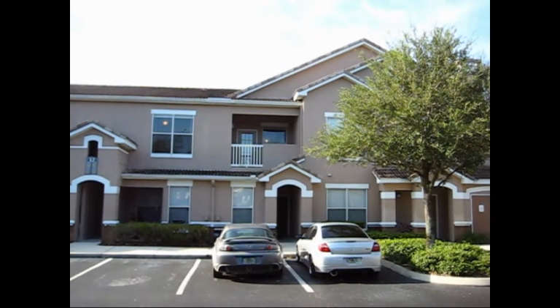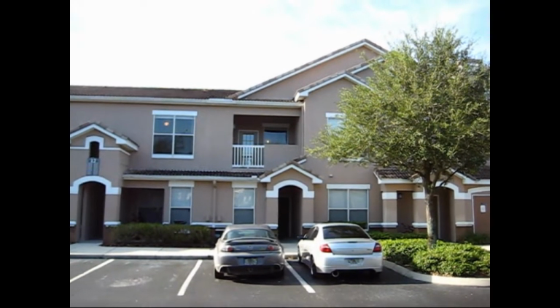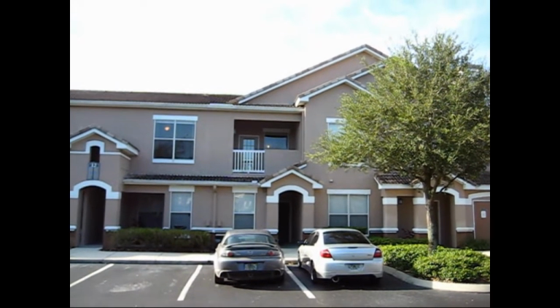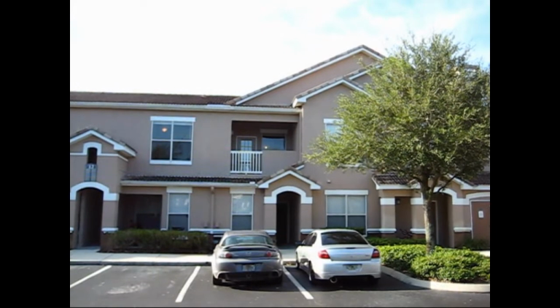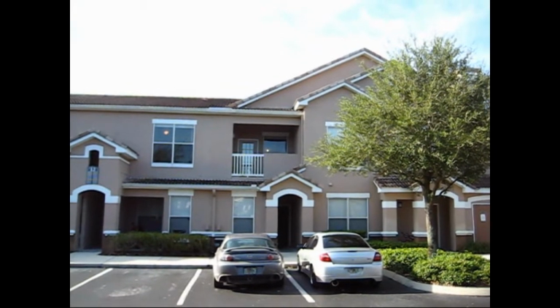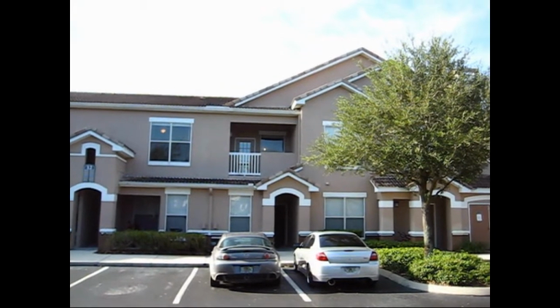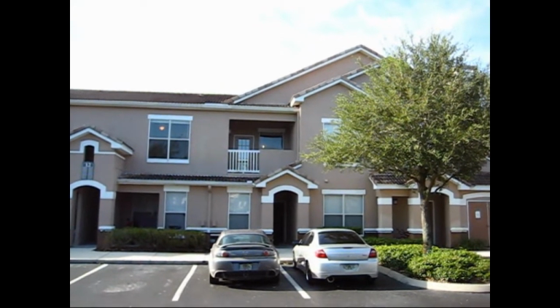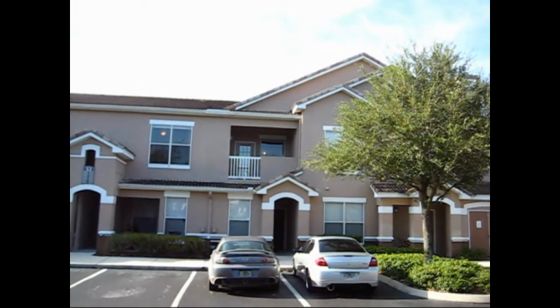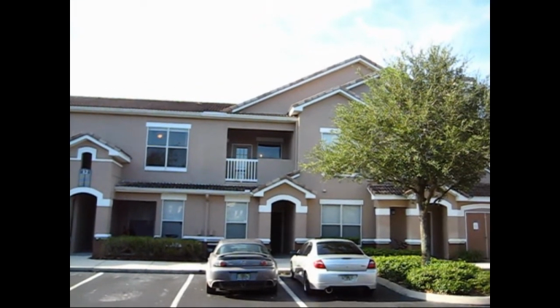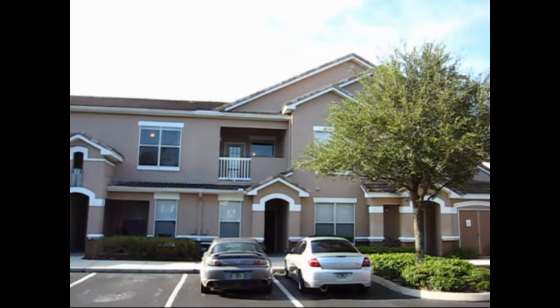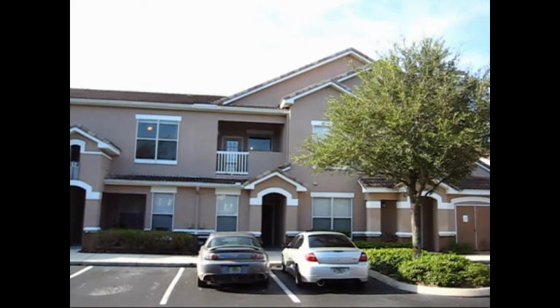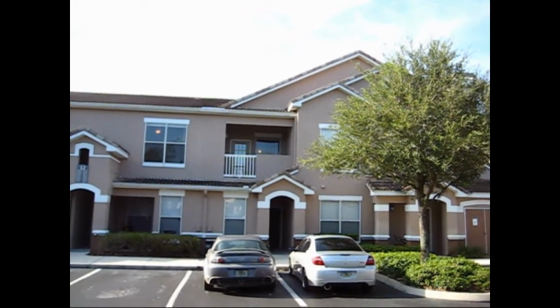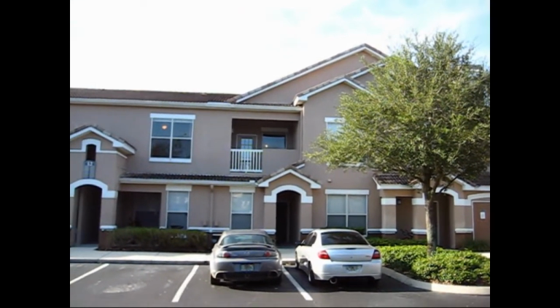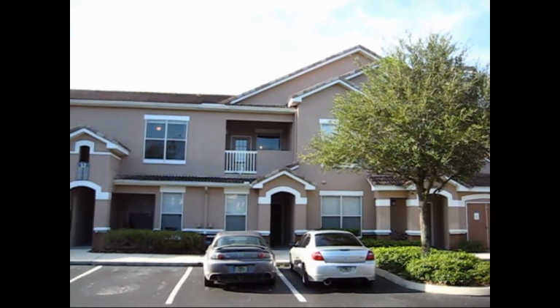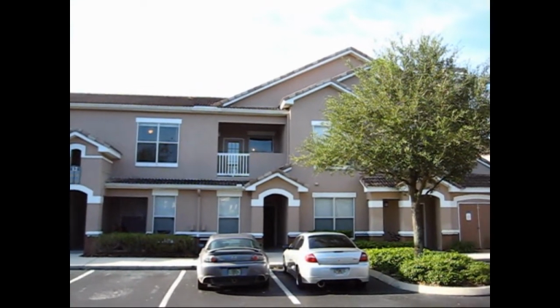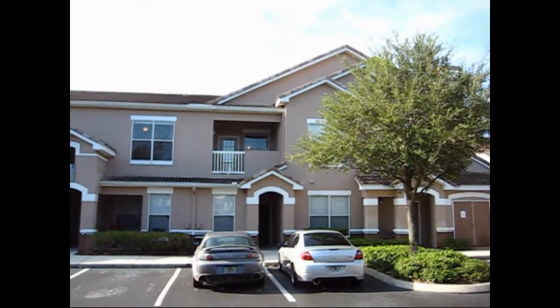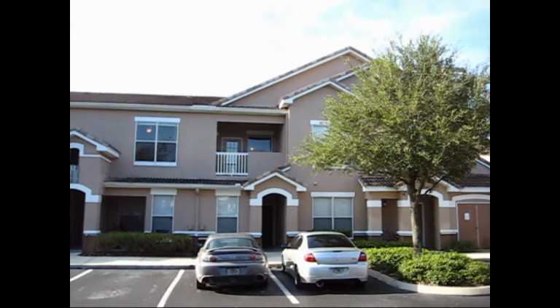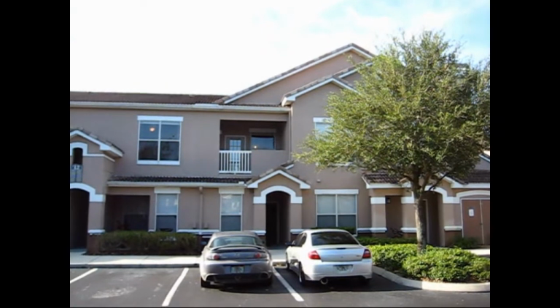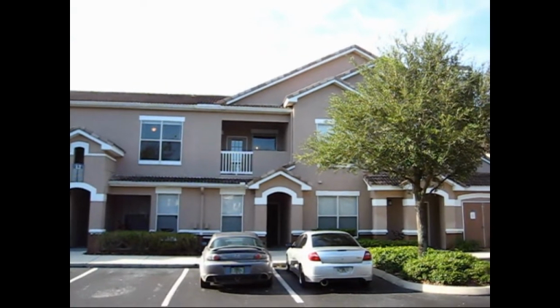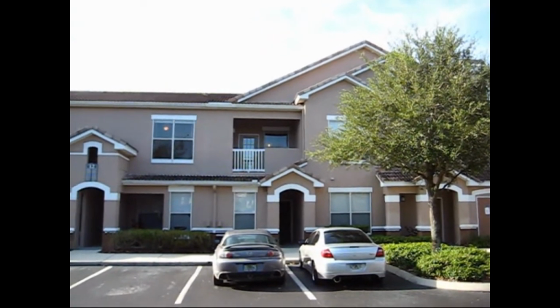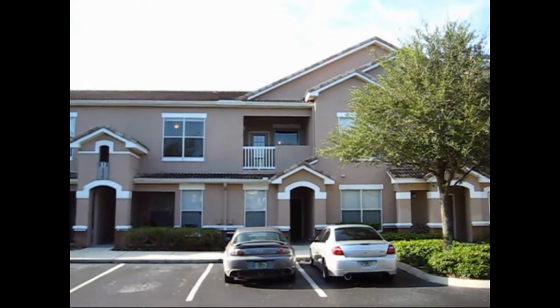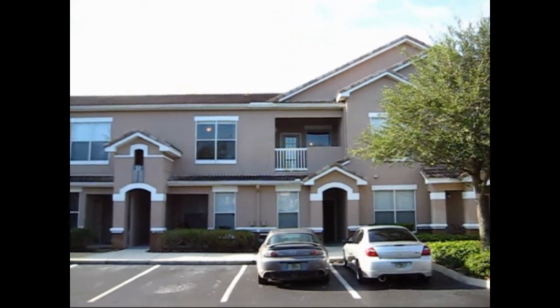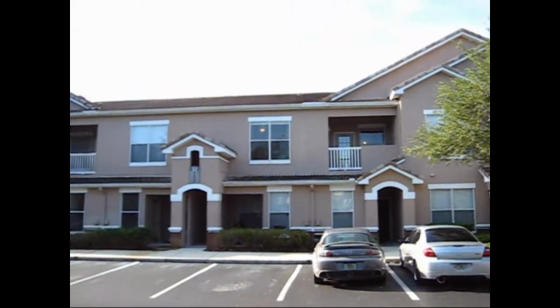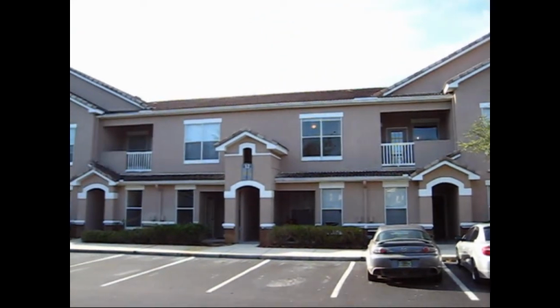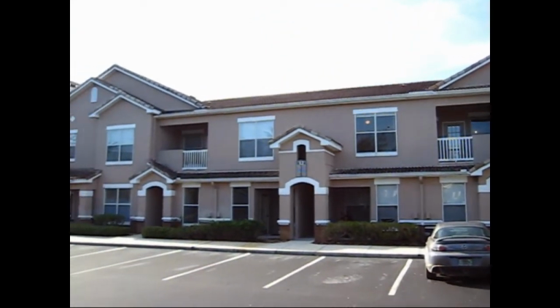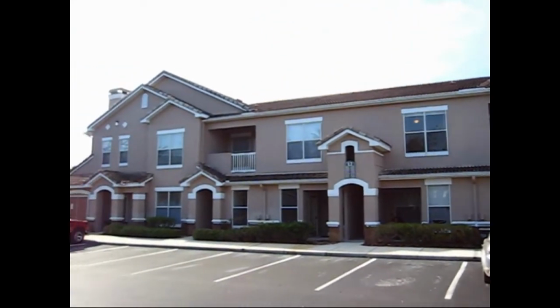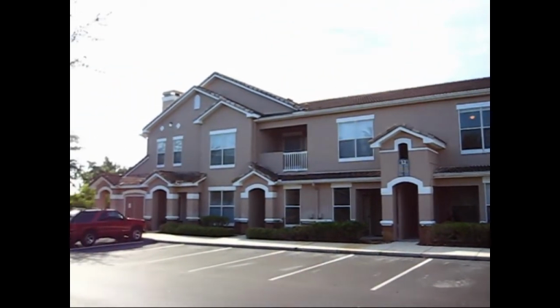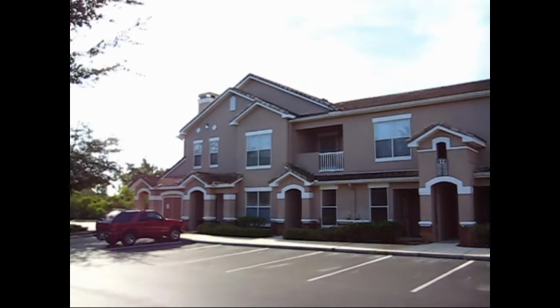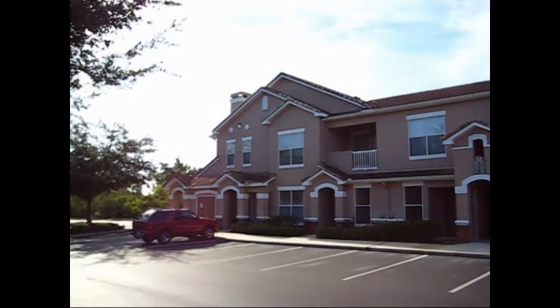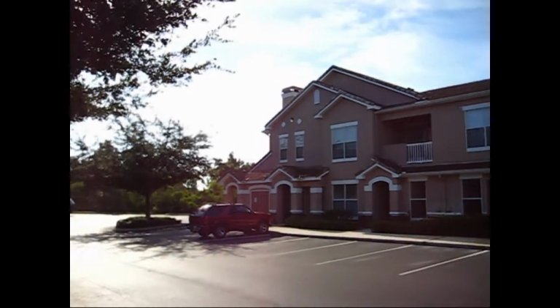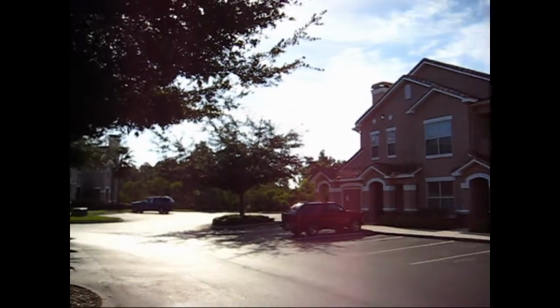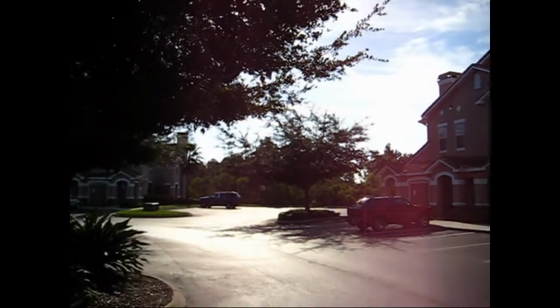This is 10415 Villa View Circle. It's a one-bedroom, one-bathroom condominium here in New Tampa. Let's take a quick look around at the street and we'll go inside and have a look.